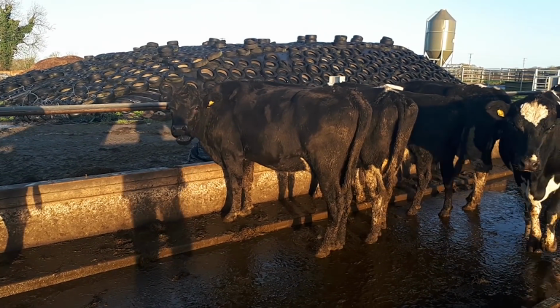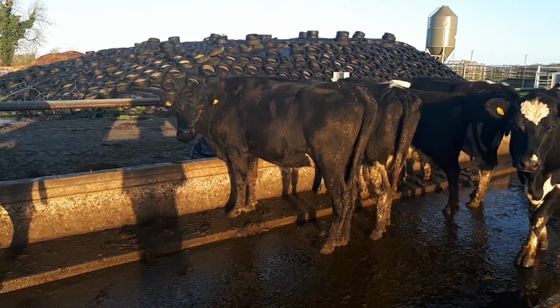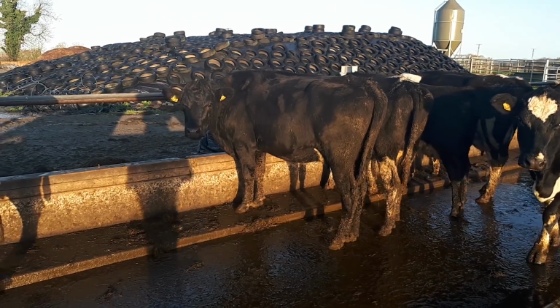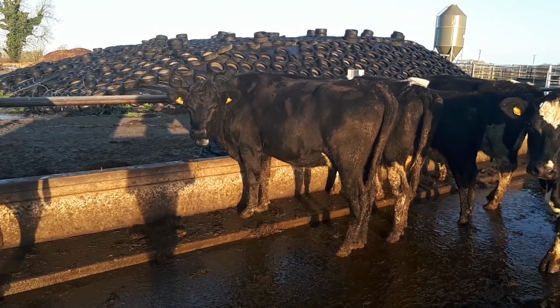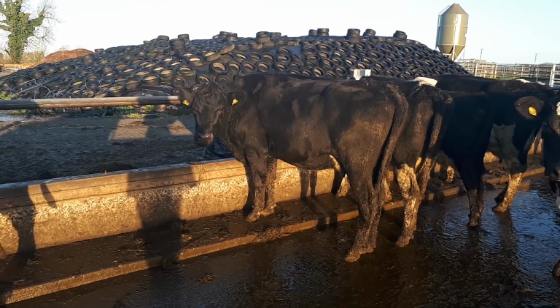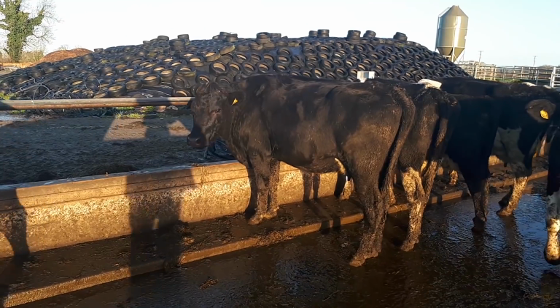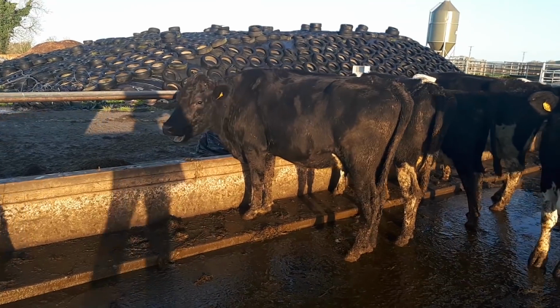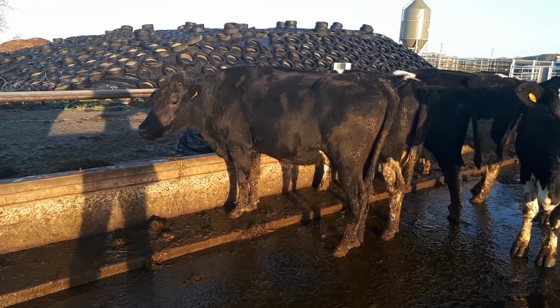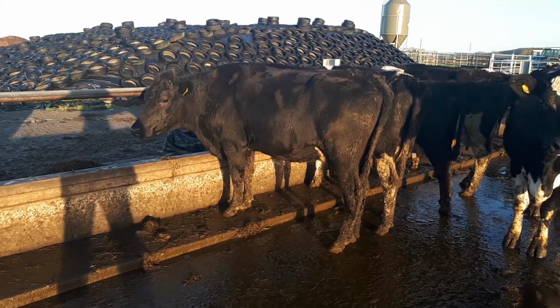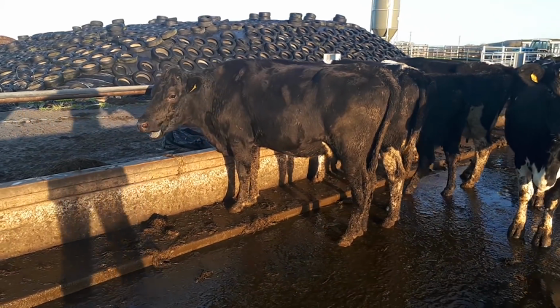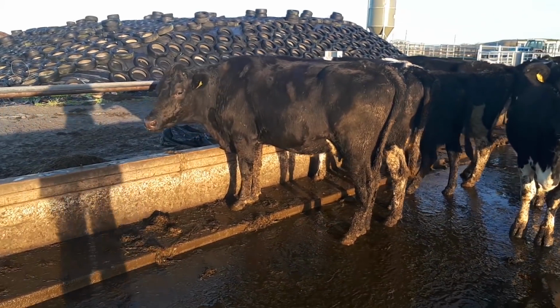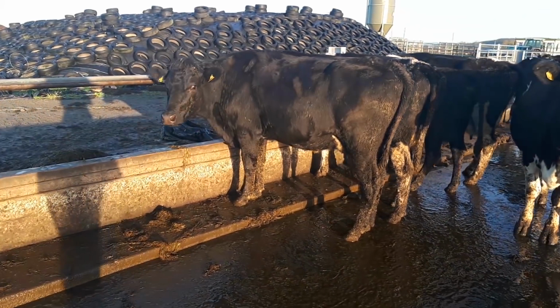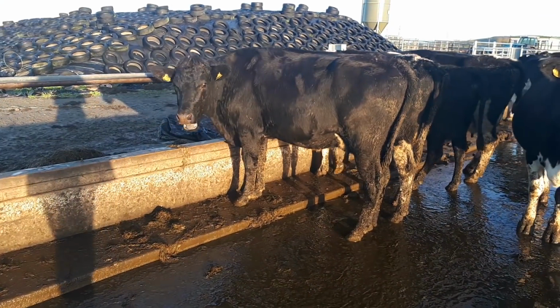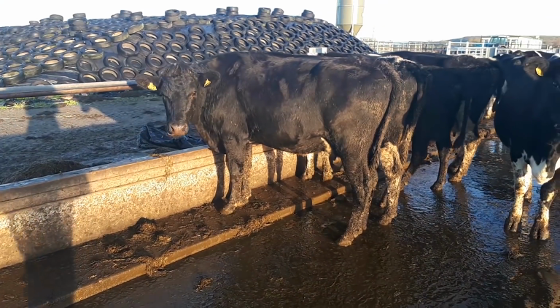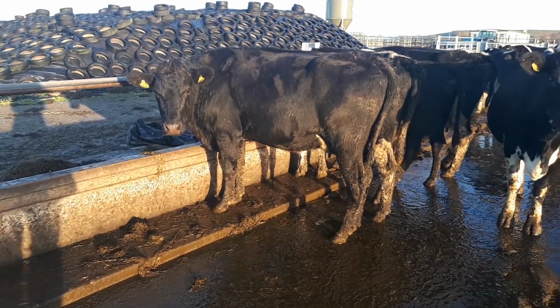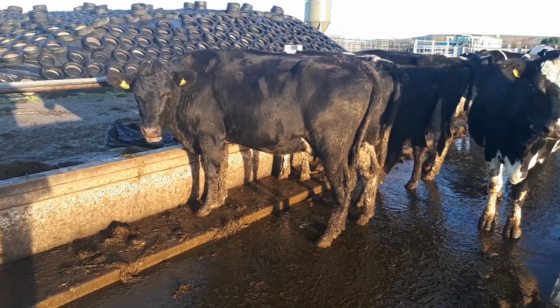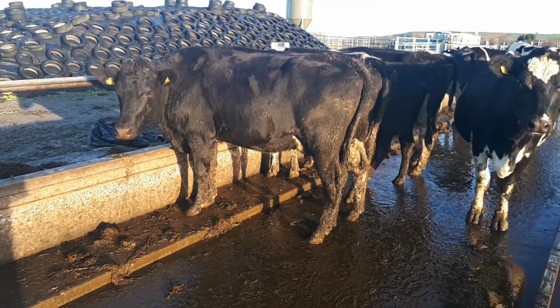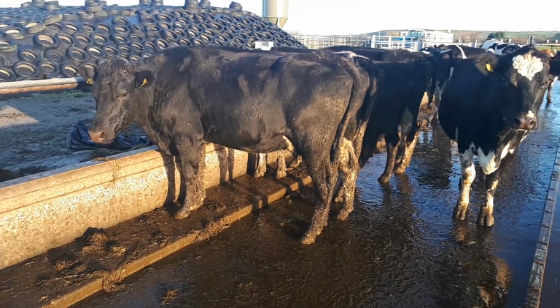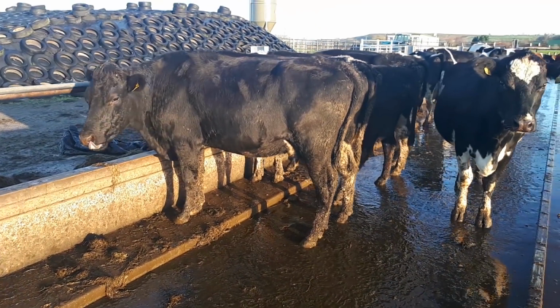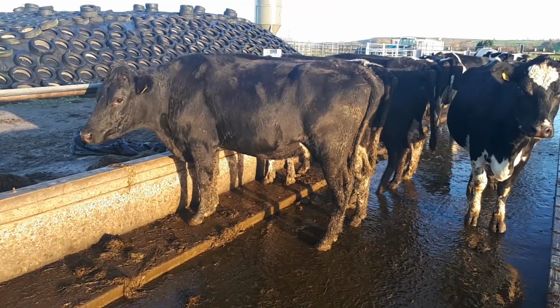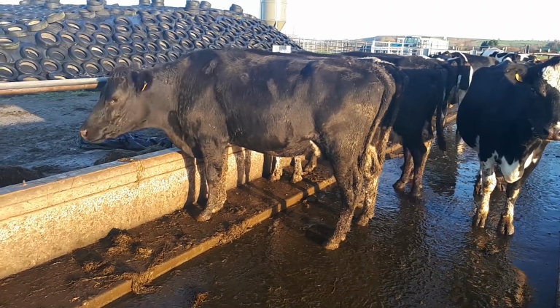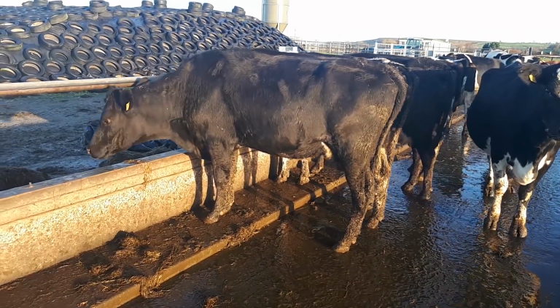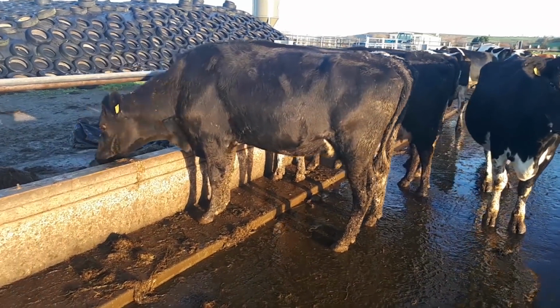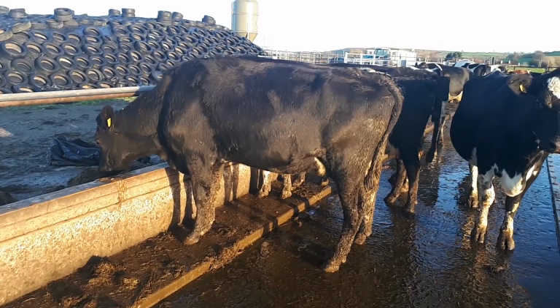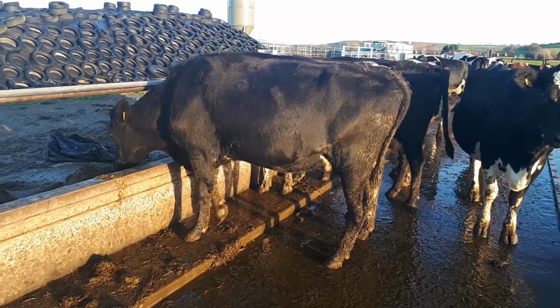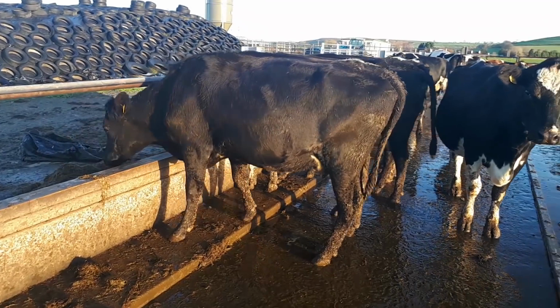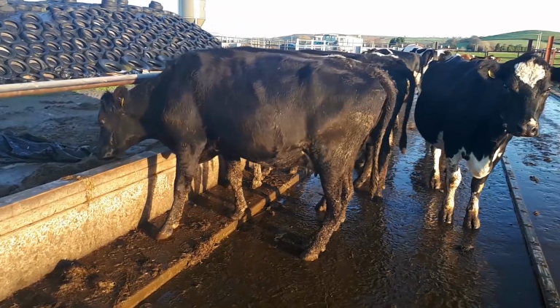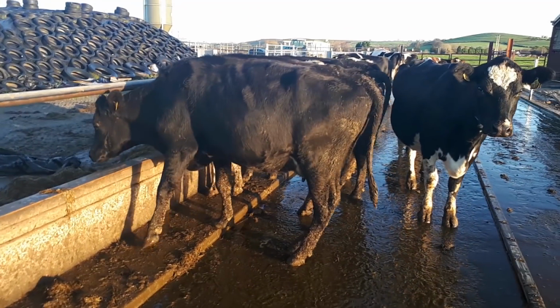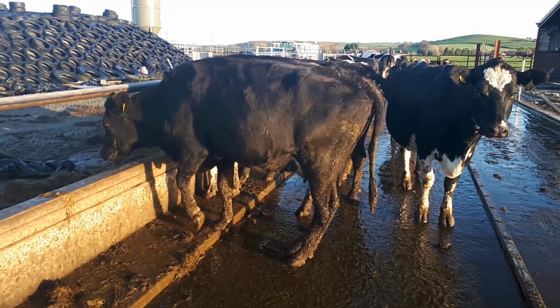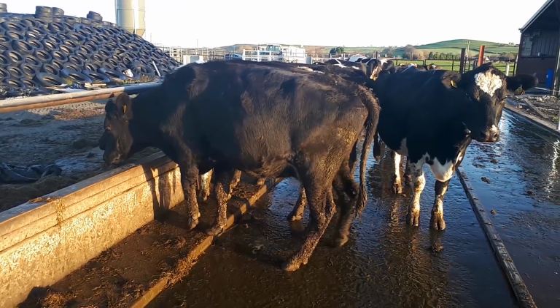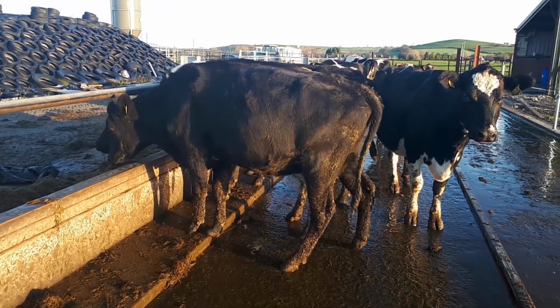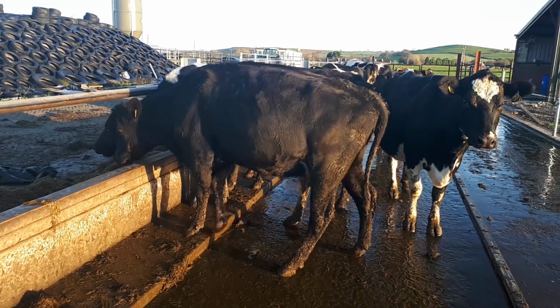This black cow is sired by the genomic sire GZY and, as you can see, is that bit more leggy and frailer than some of the mature set cows around her.